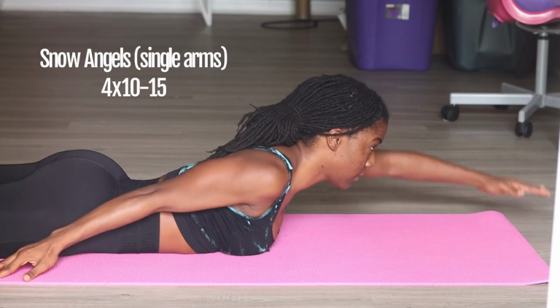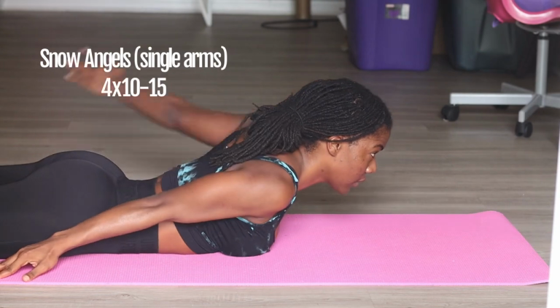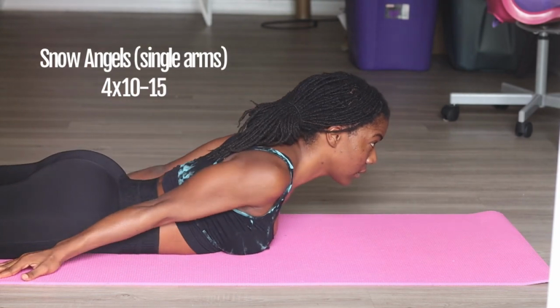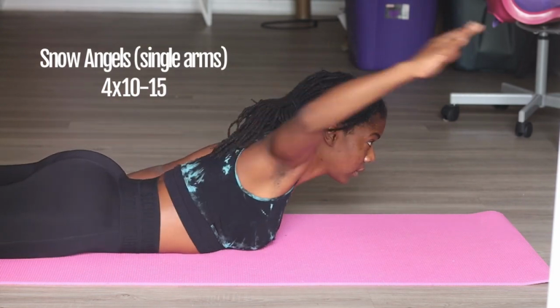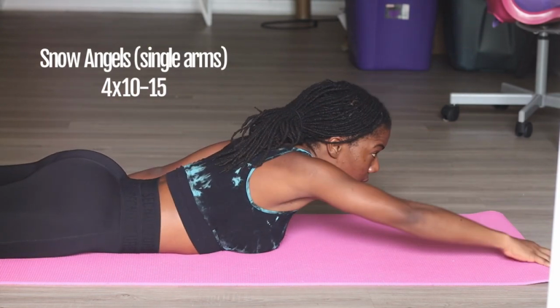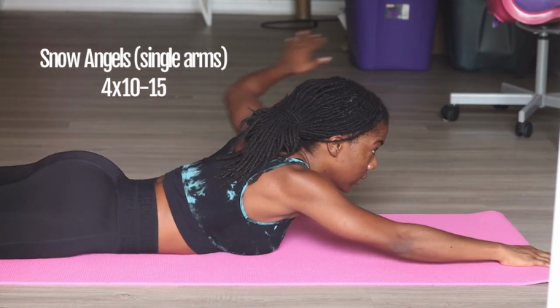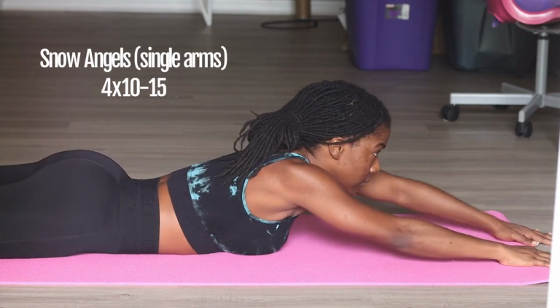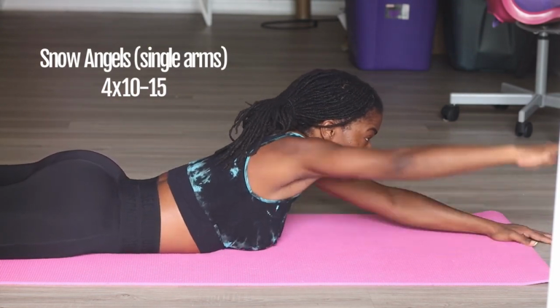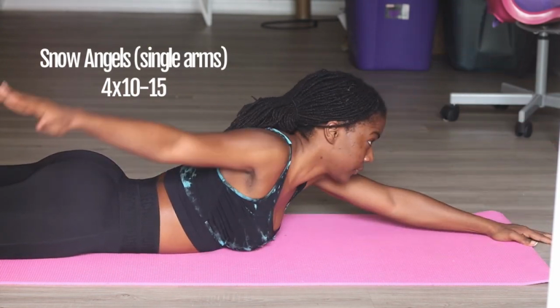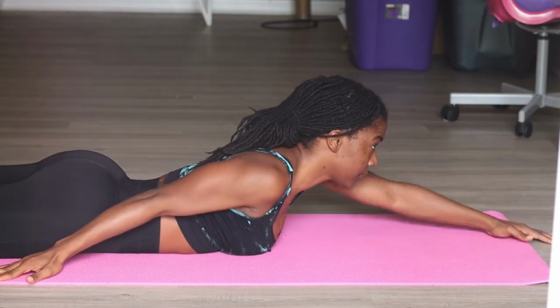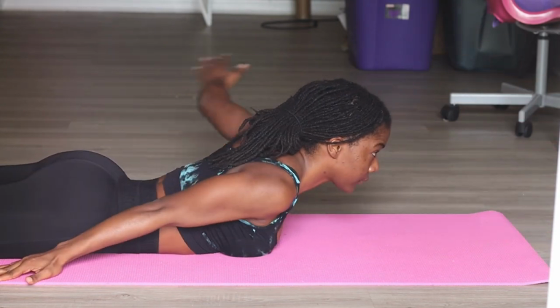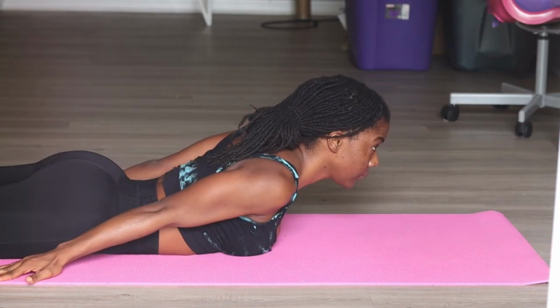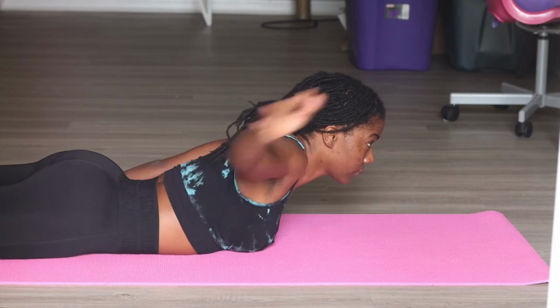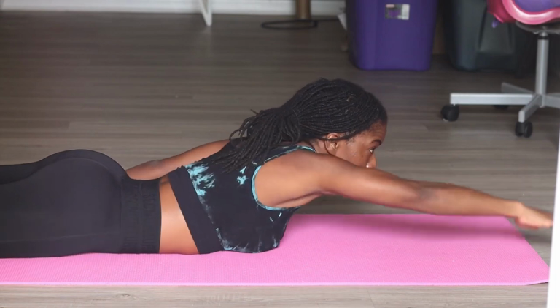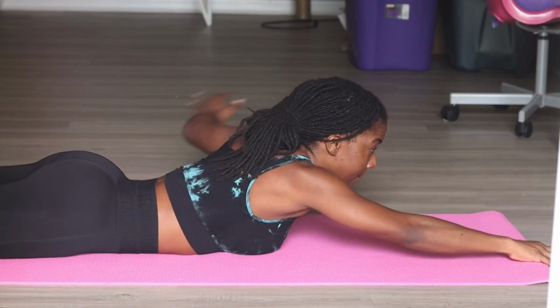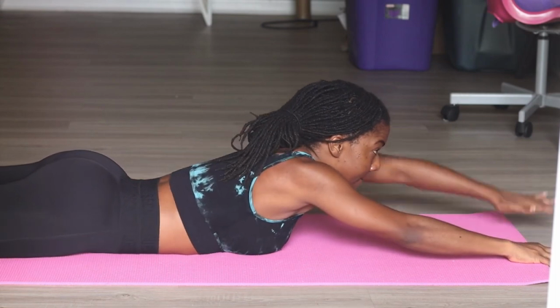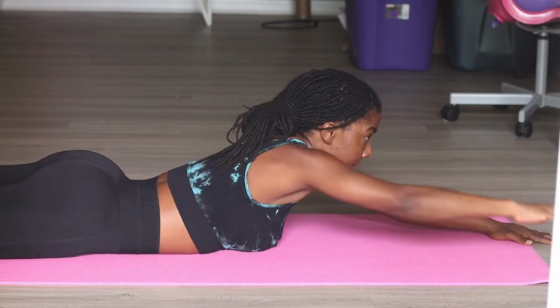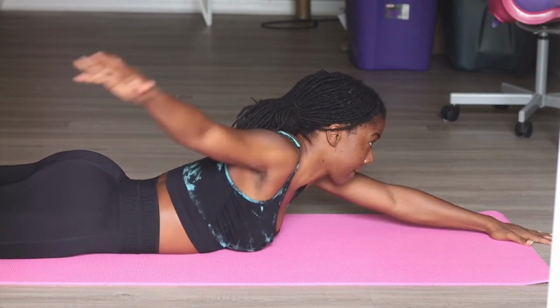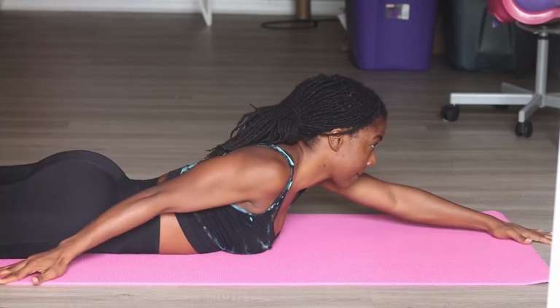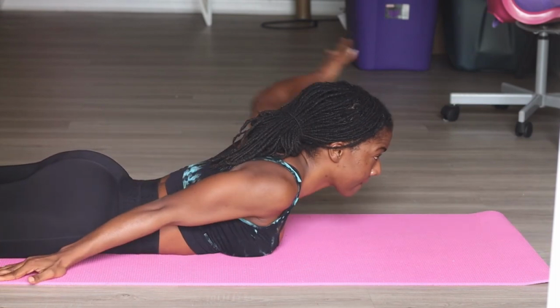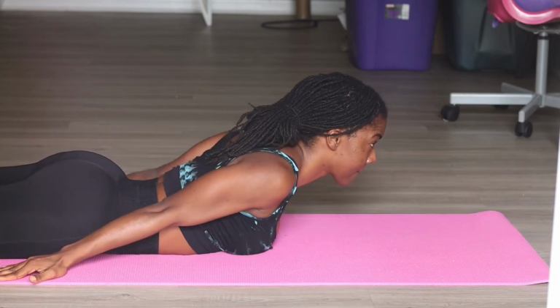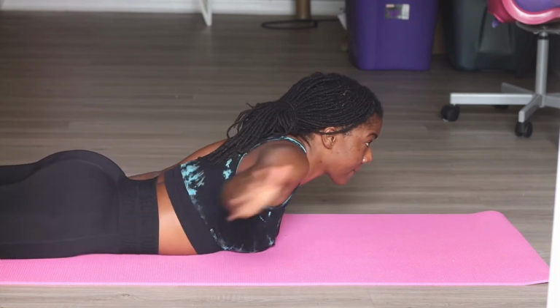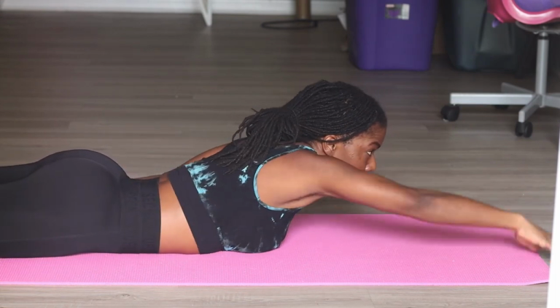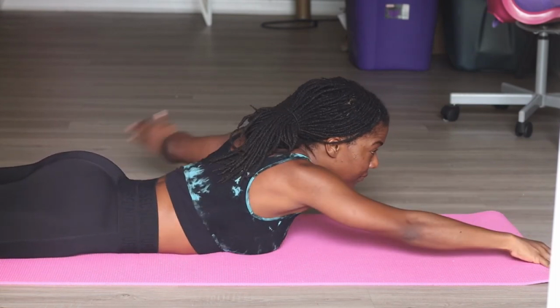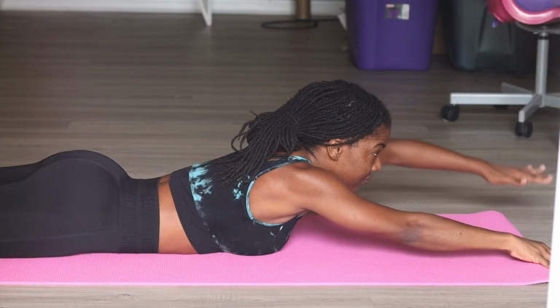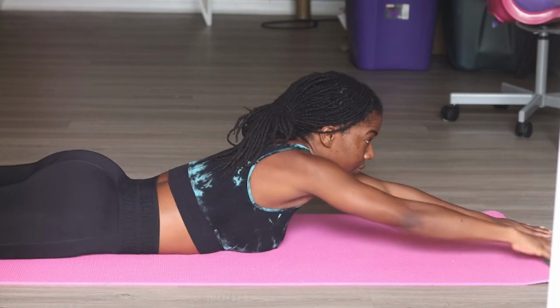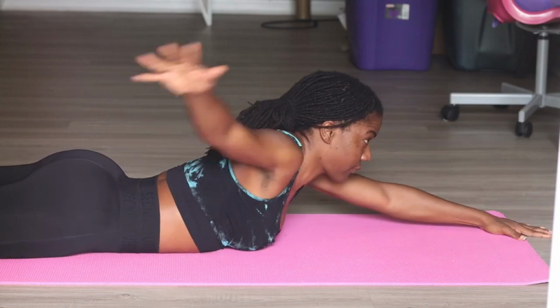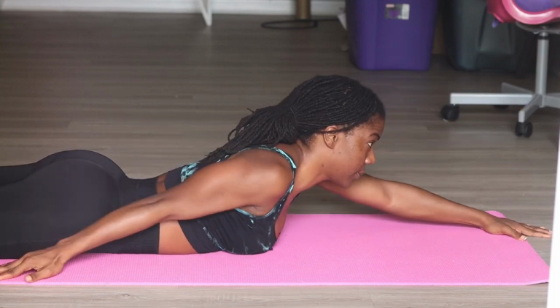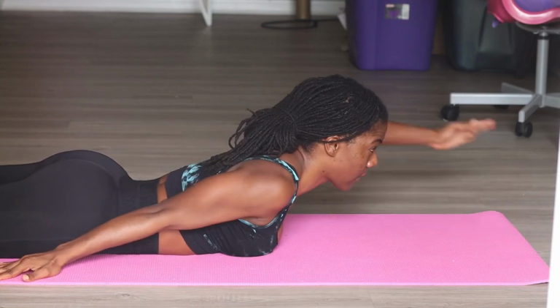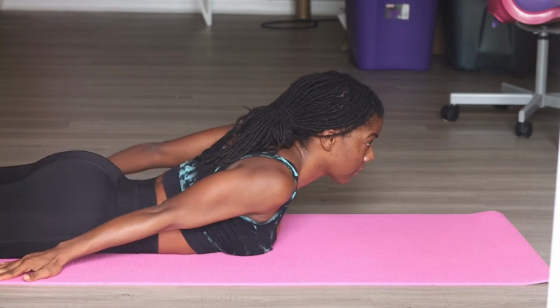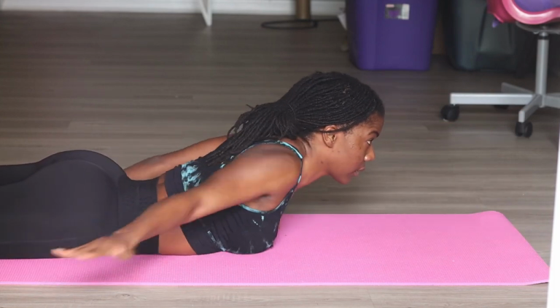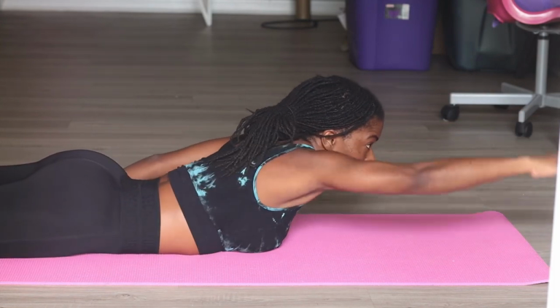Then right after that, we get into single arm snow angels — this looks more like freestyle swimming strokes — literally doing the same thing, keeping the chest off the ground and keeping that head nice and level.